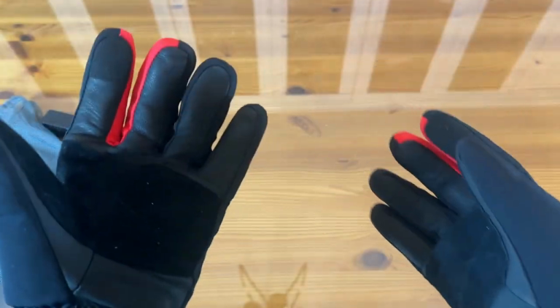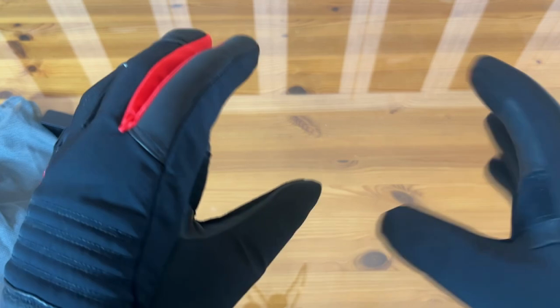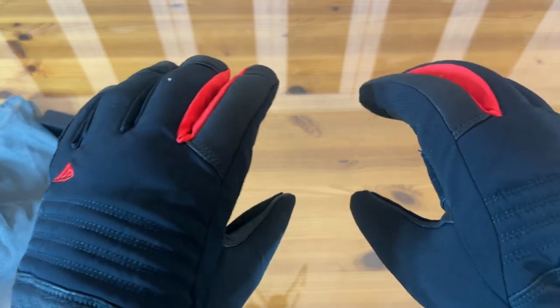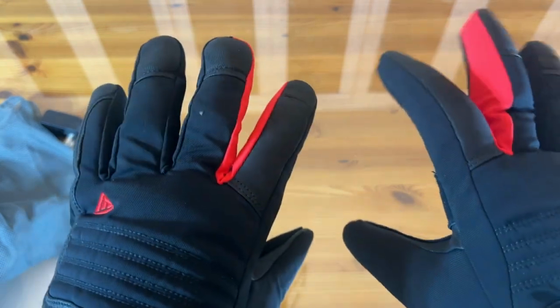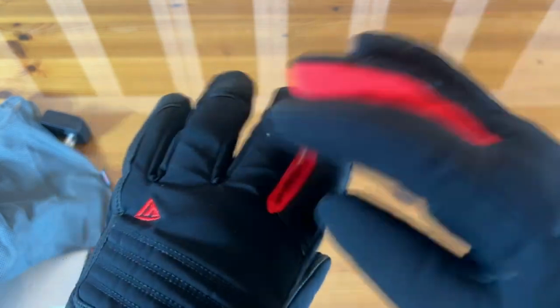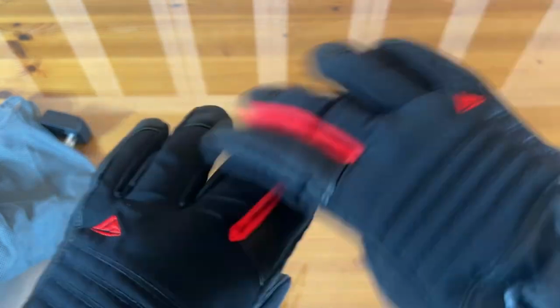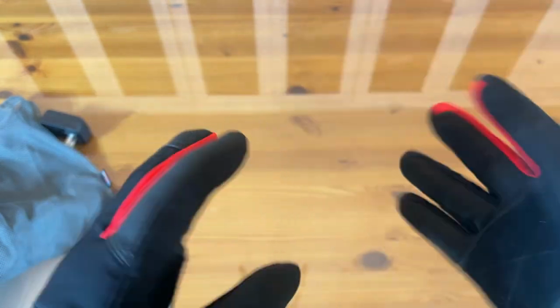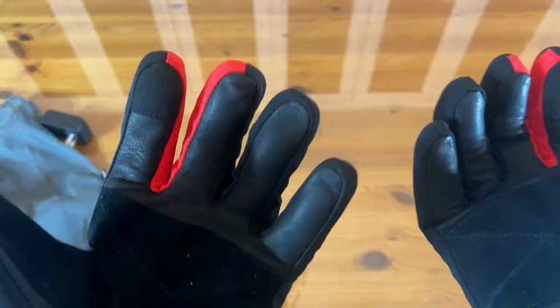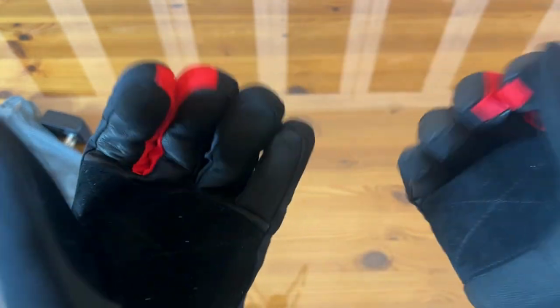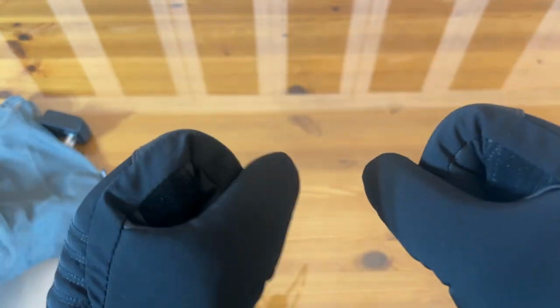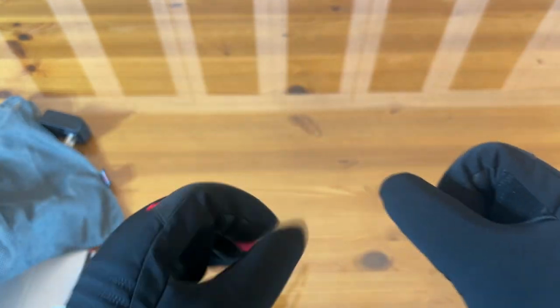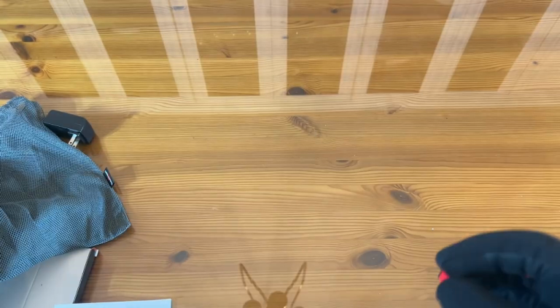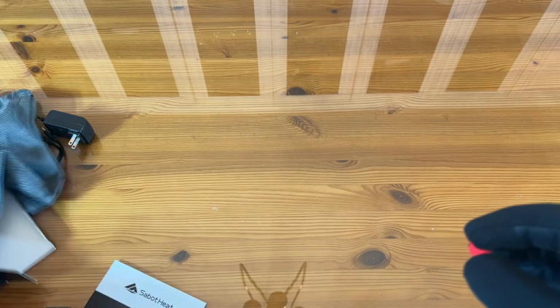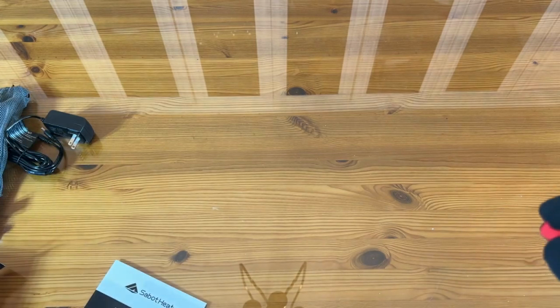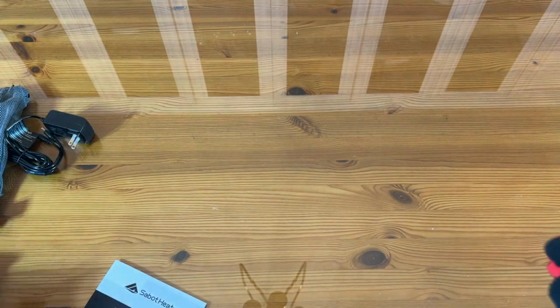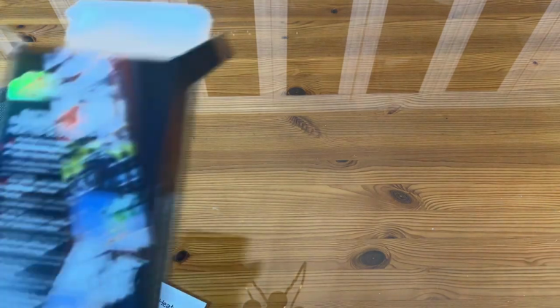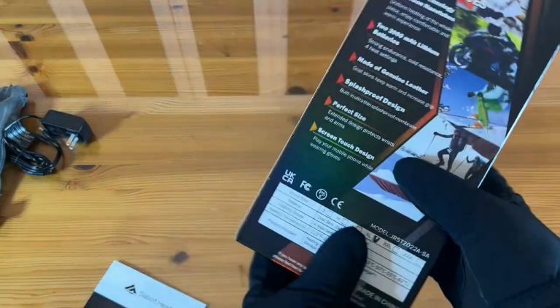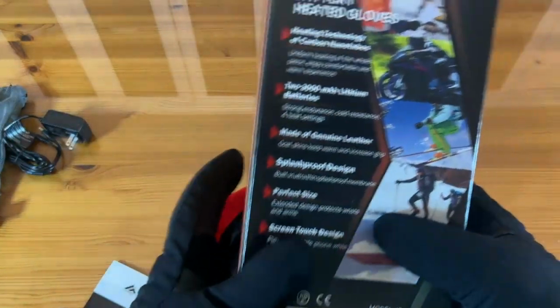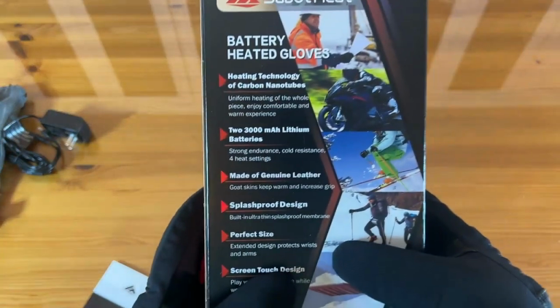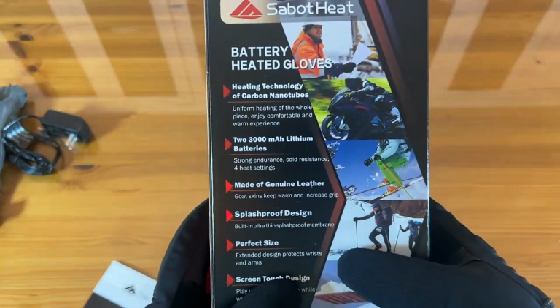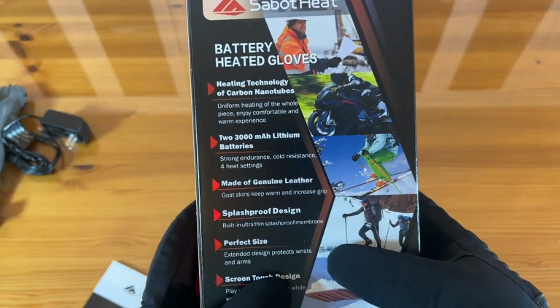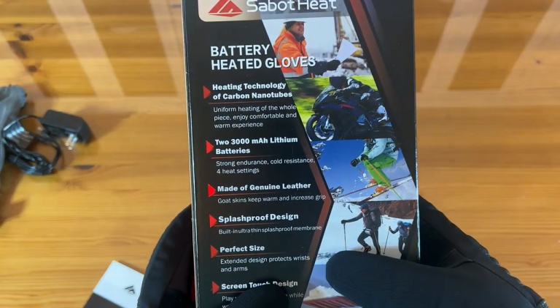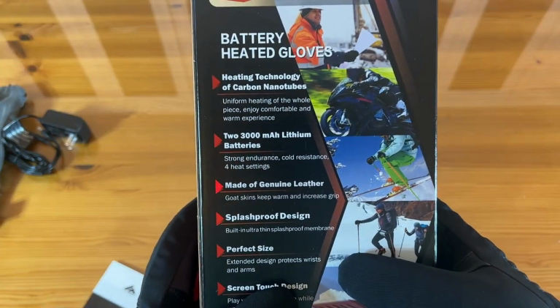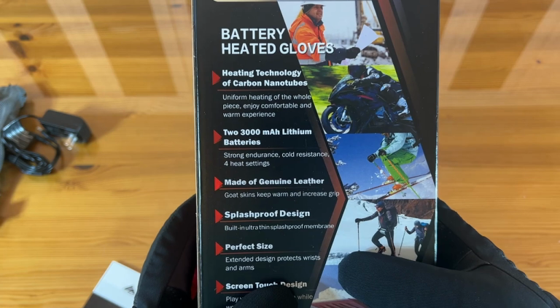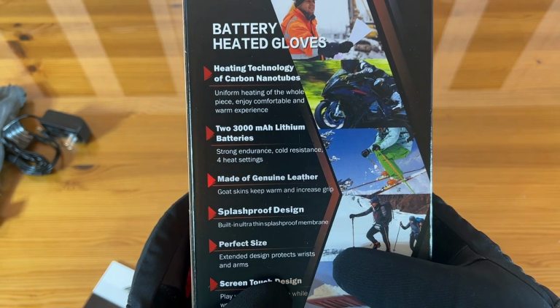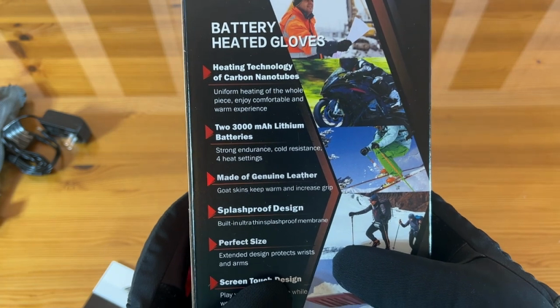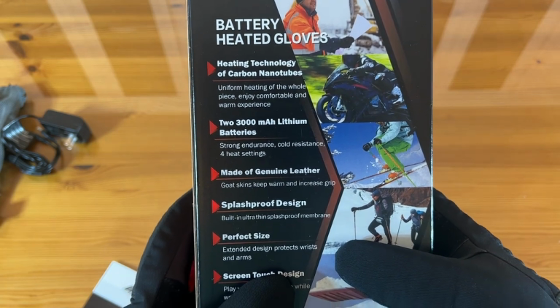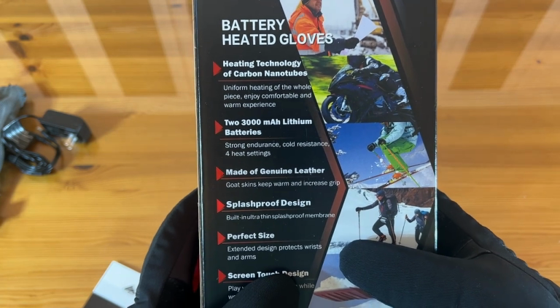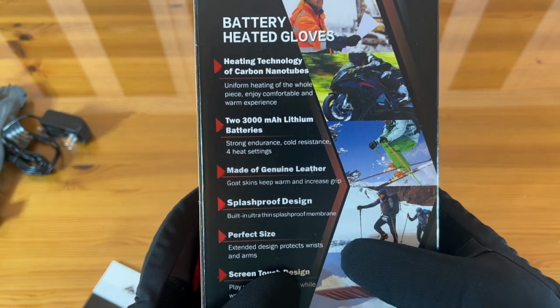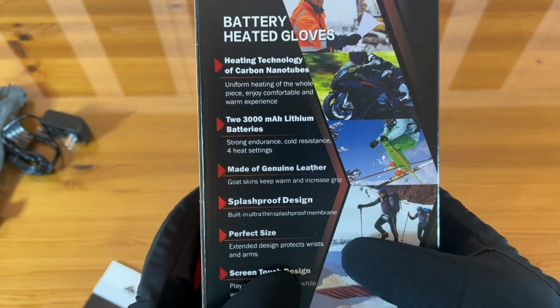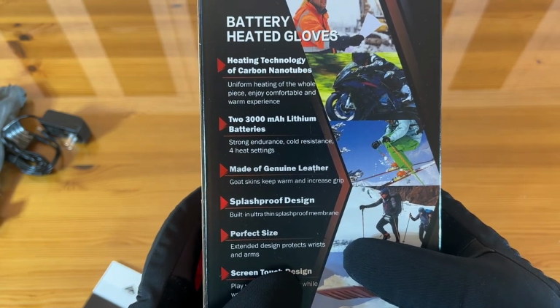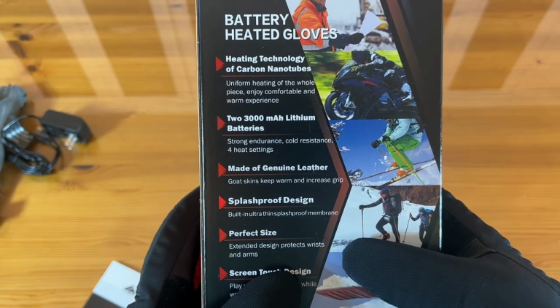That way they're not going to fly off when you're snowmobiling, sledding, and doing all of your winter ski activities. Uniform heating for the whole piece, strong endurance, cold resistance, and four heat settings.